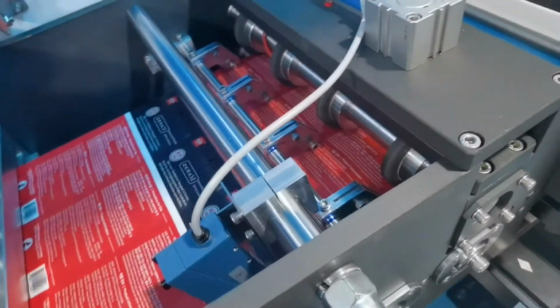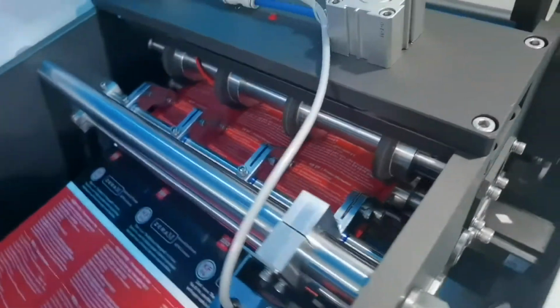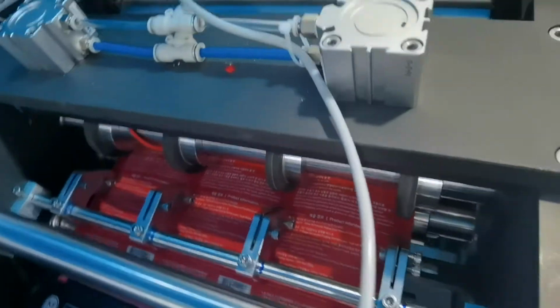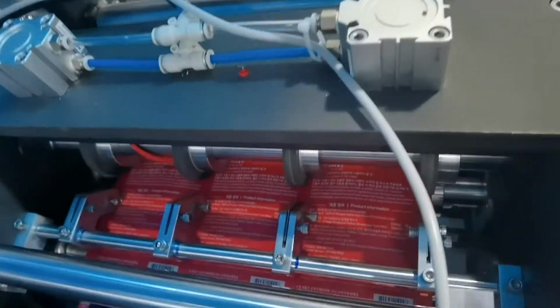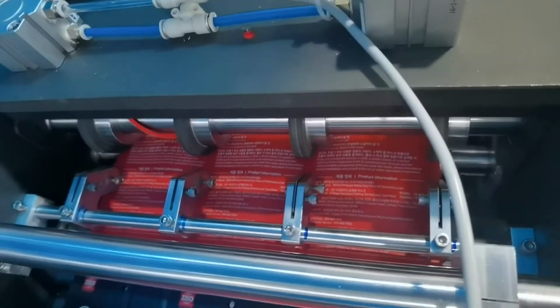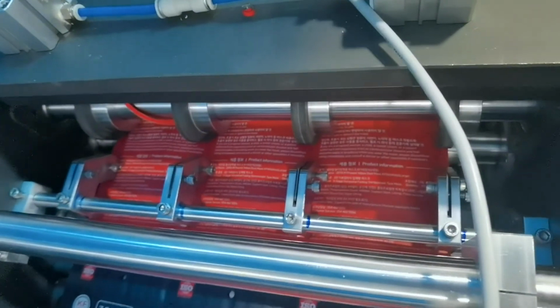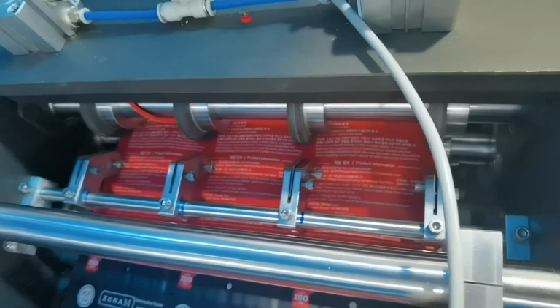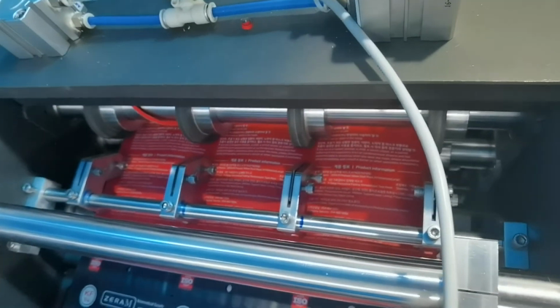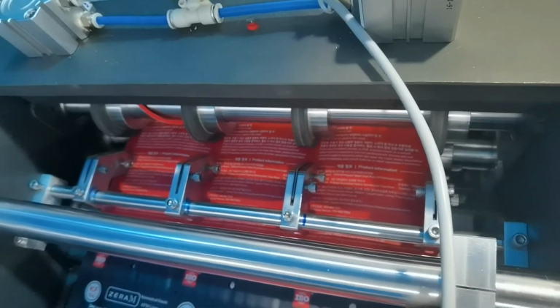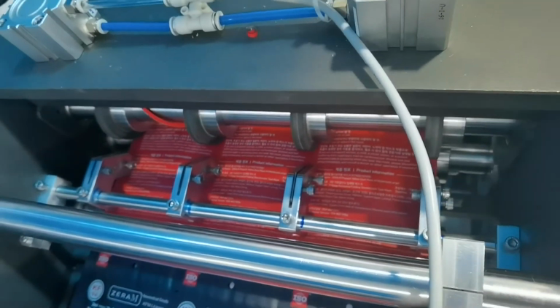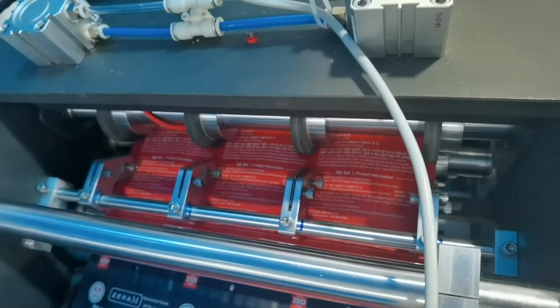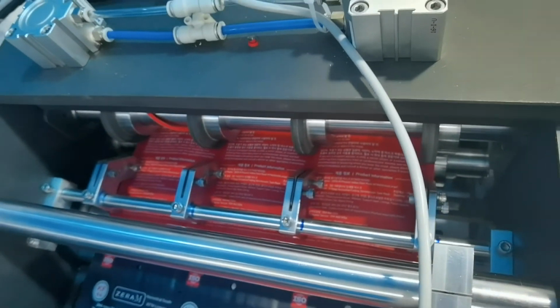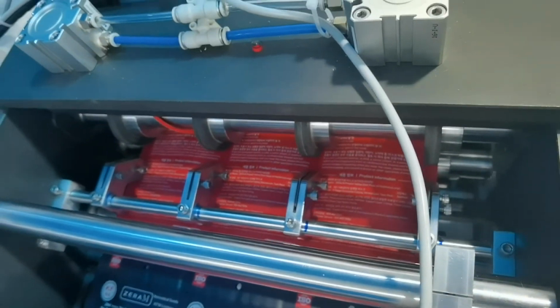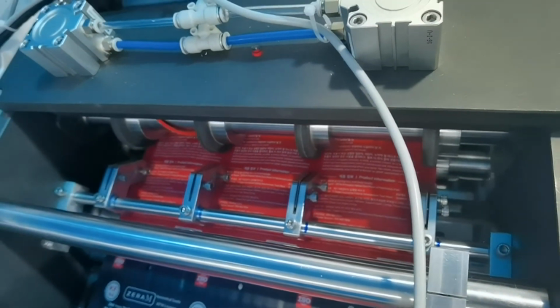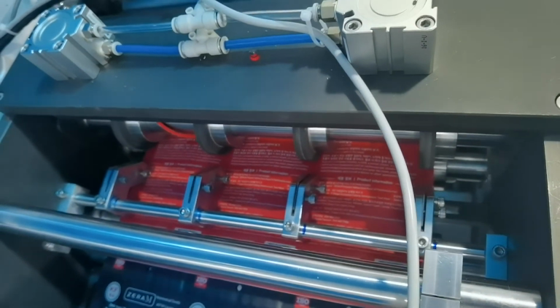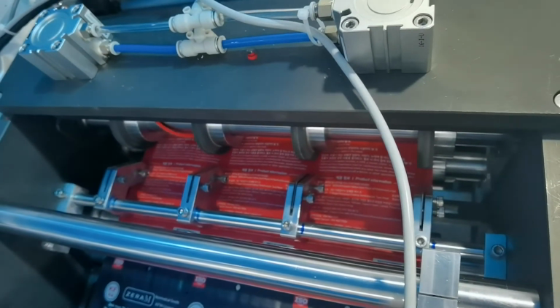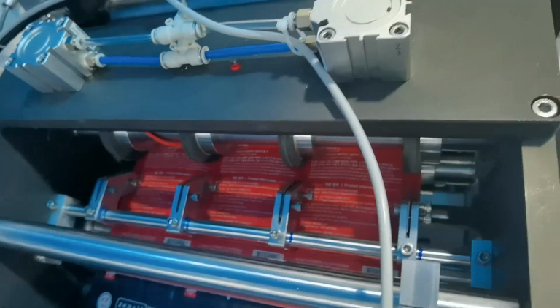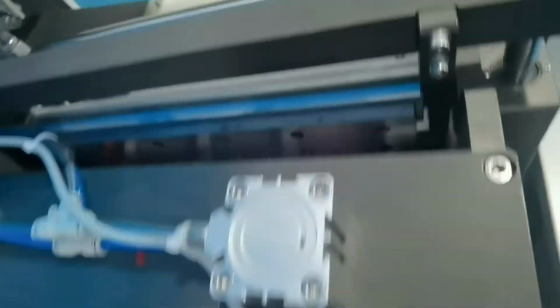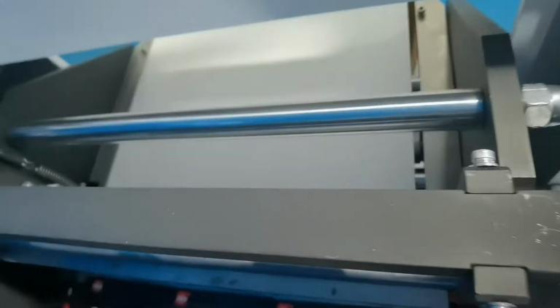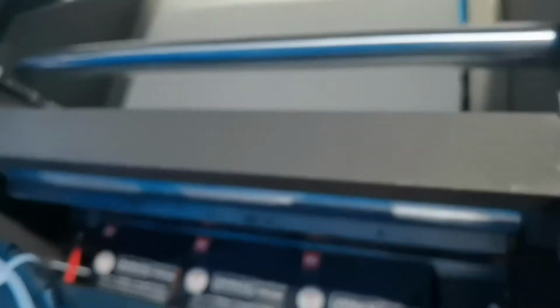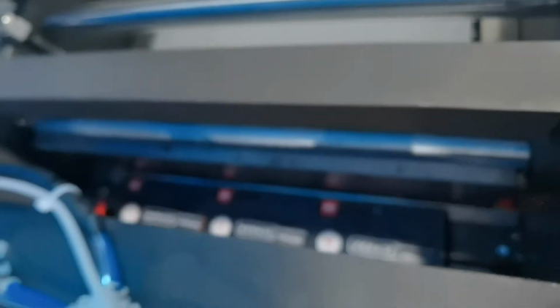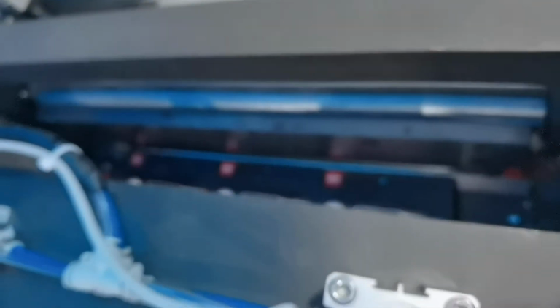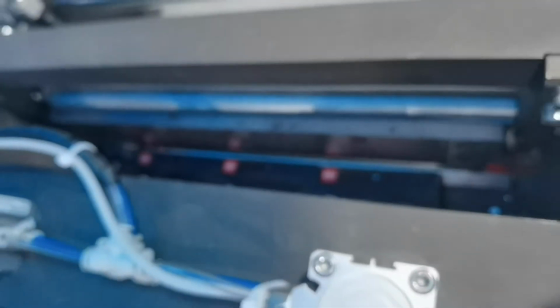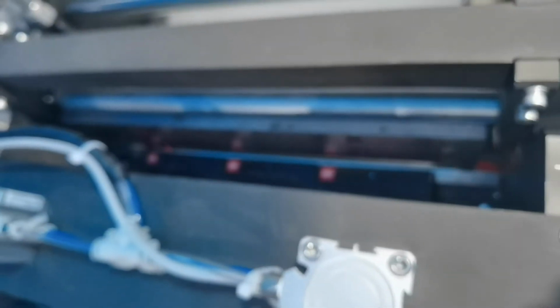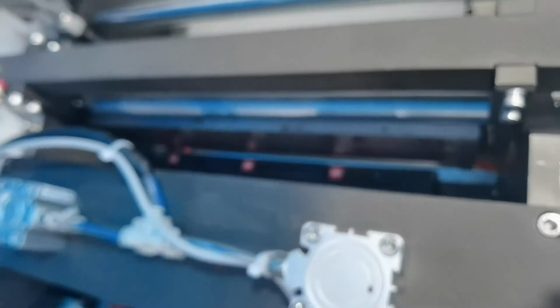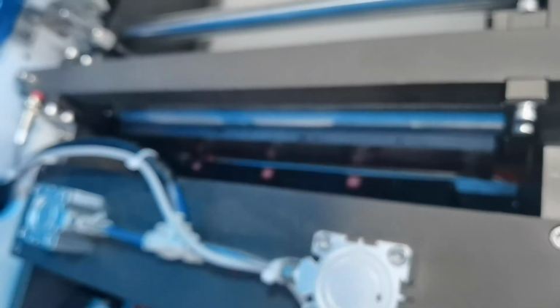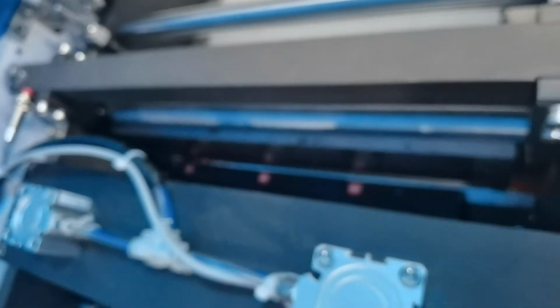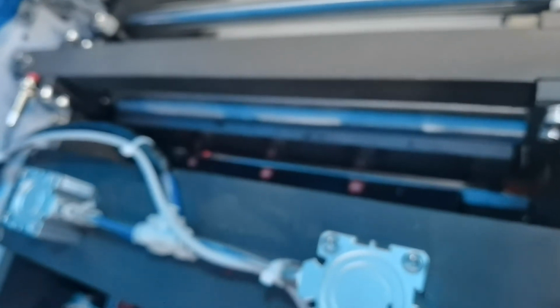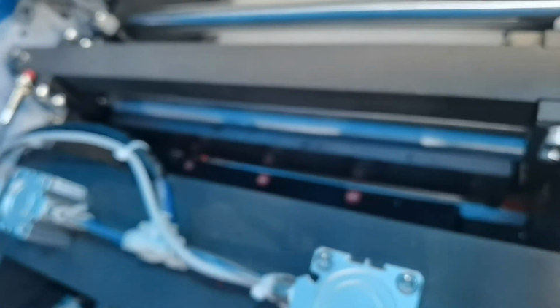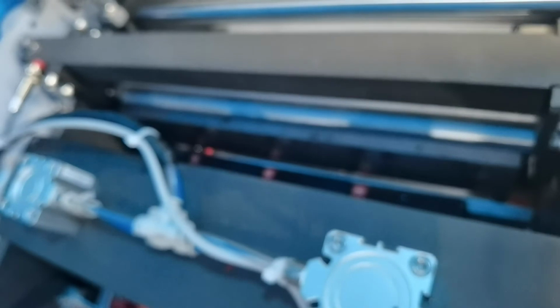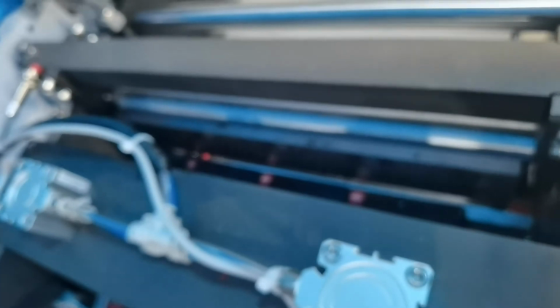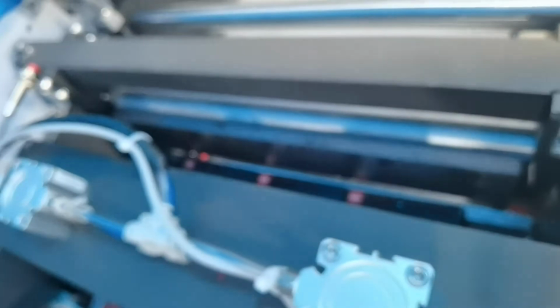And you can see these four blades cut the long side and the left side. And these blades cut and go to cut three bags together.